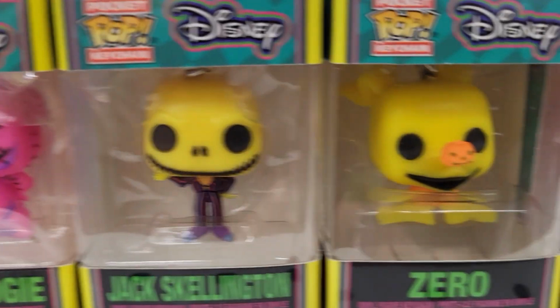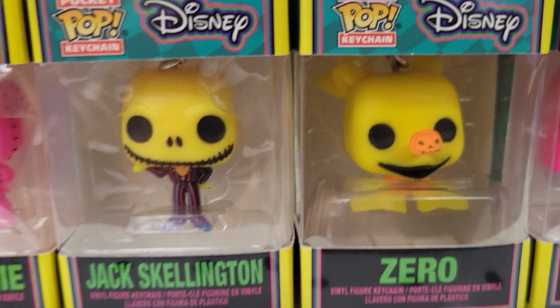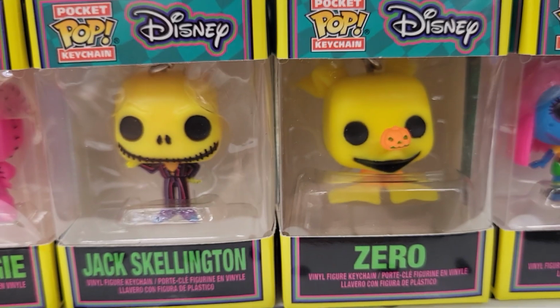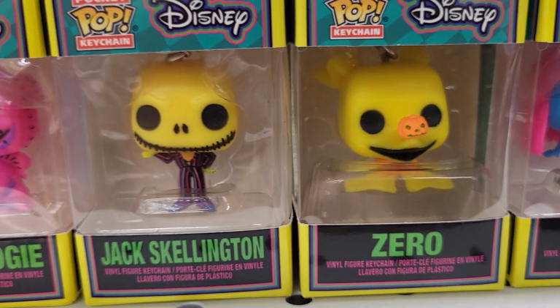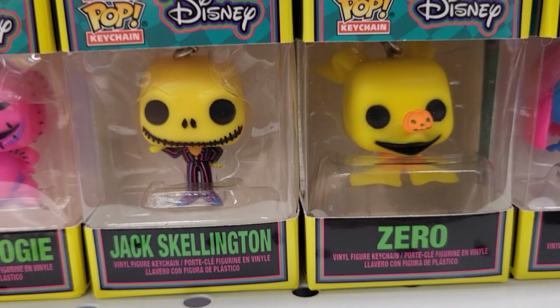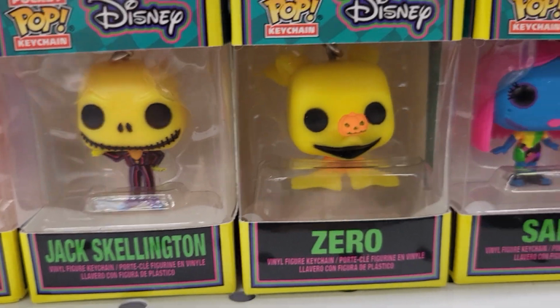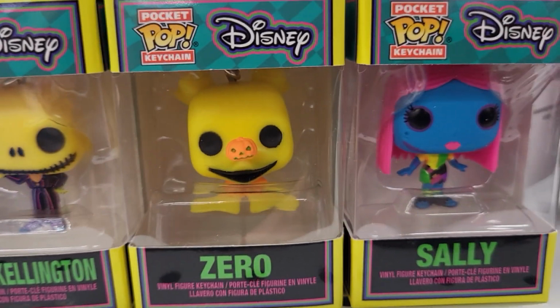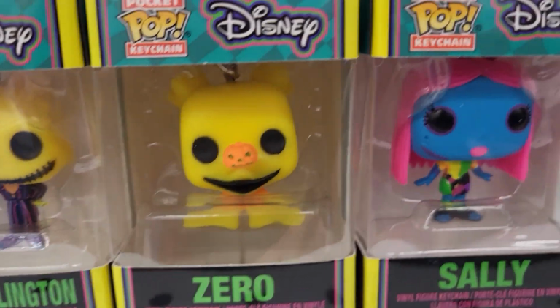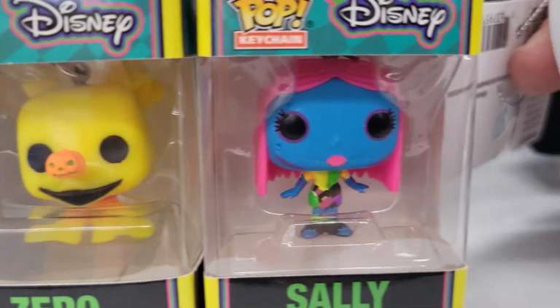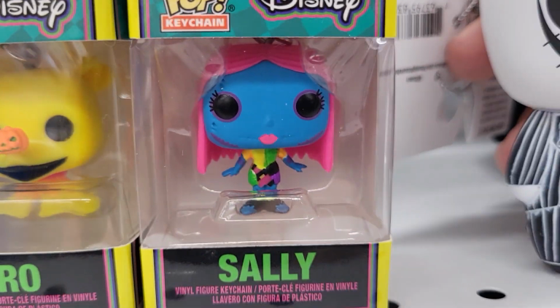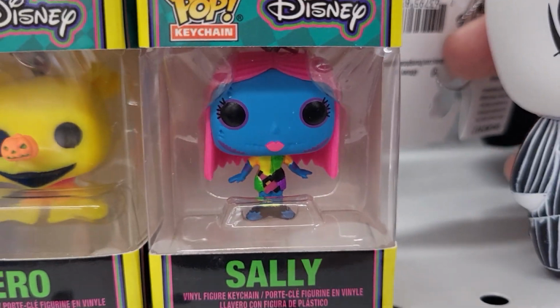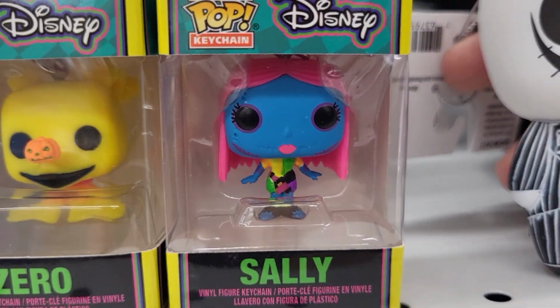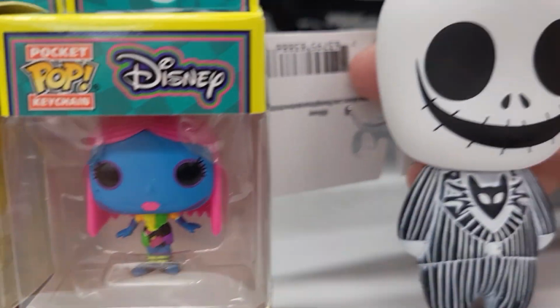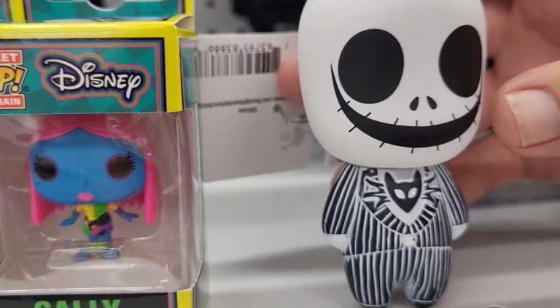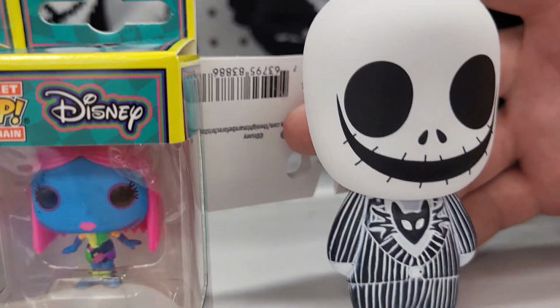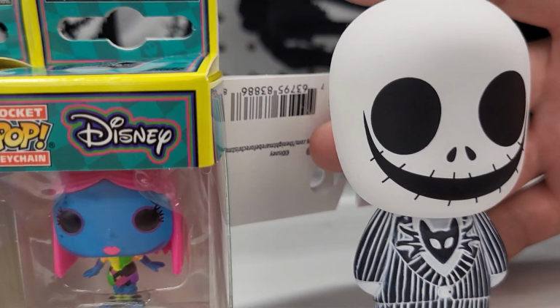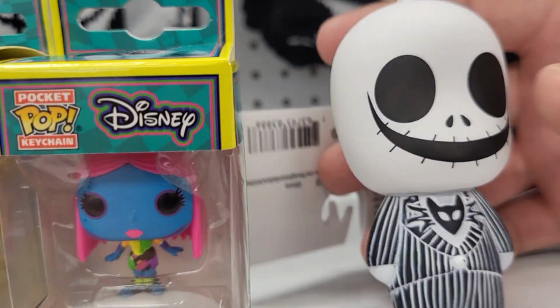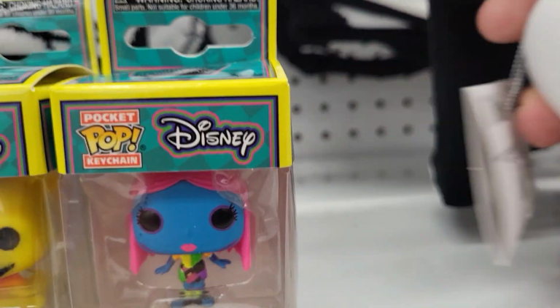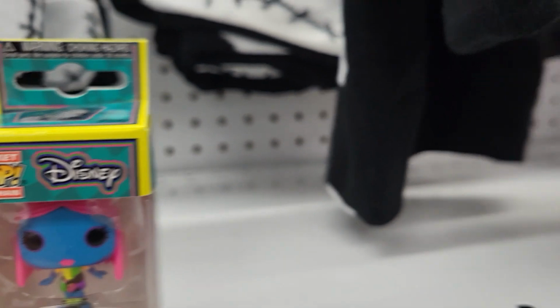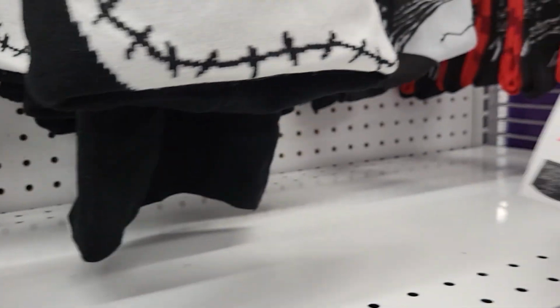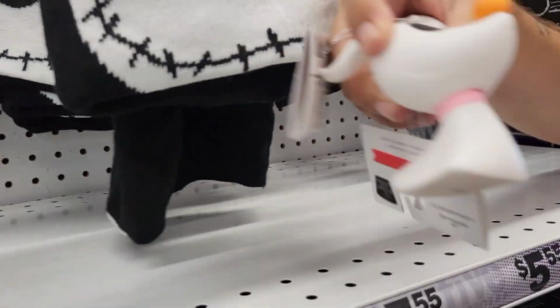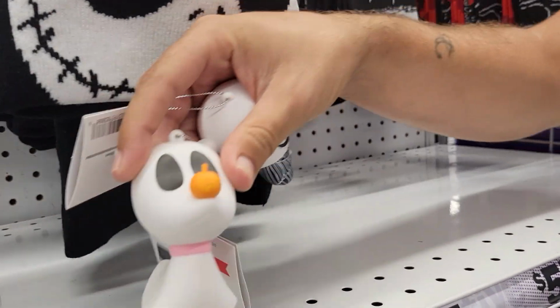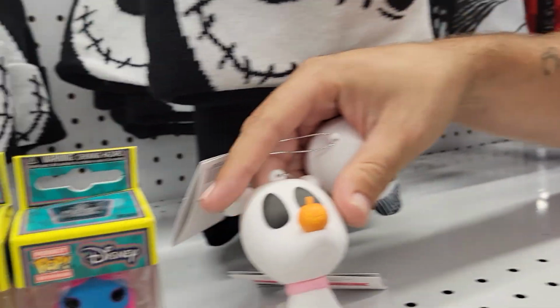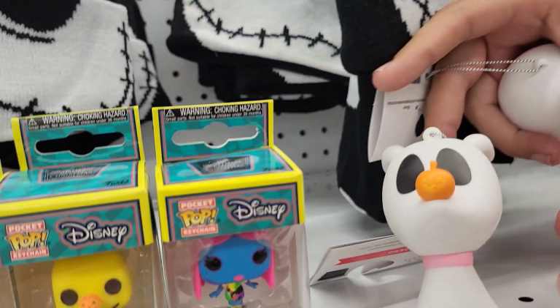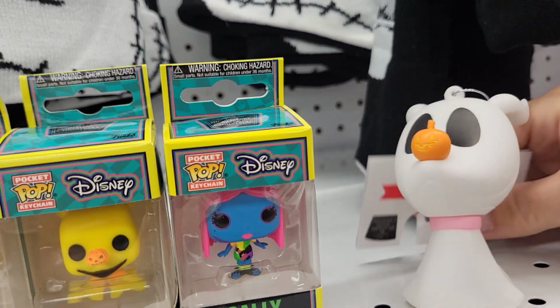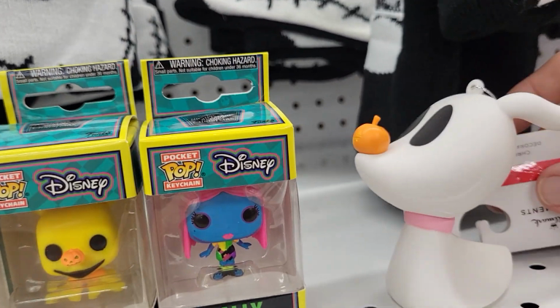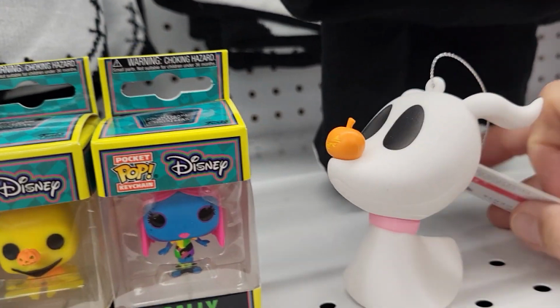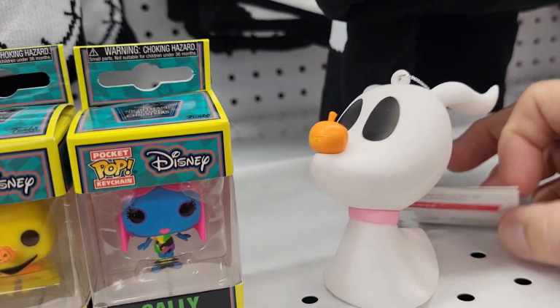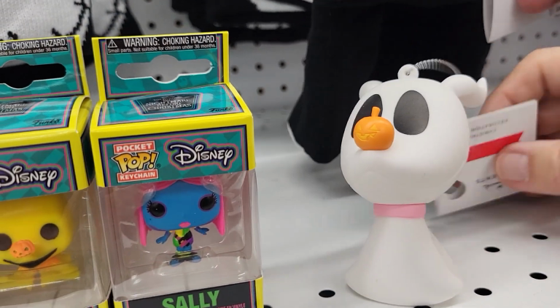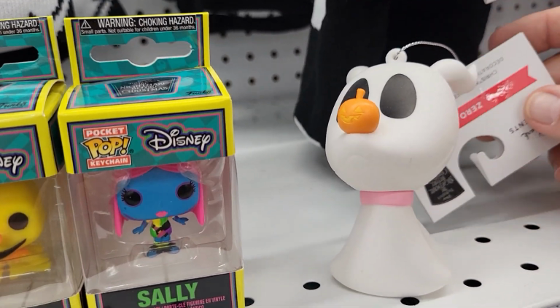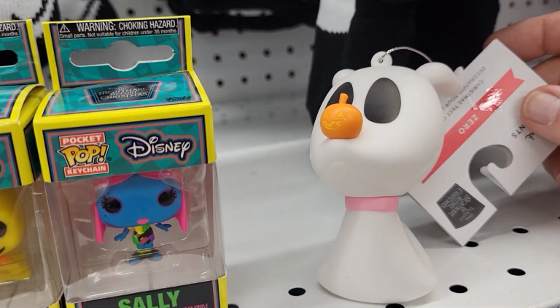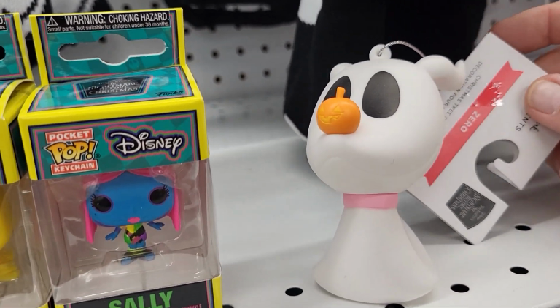There's a yellow Zero and that little blue Sally. Where'd you find those? Are they squeezy? What do they do? It's on your Christmas tree.